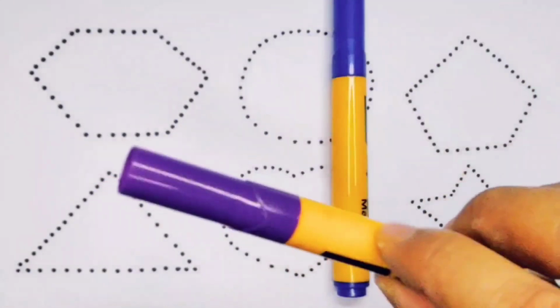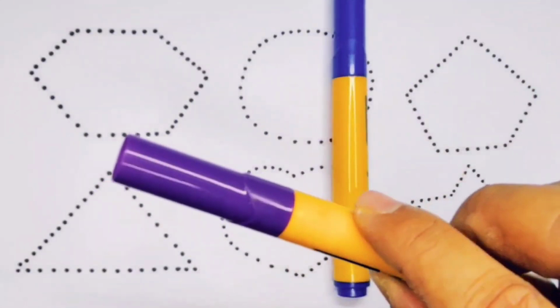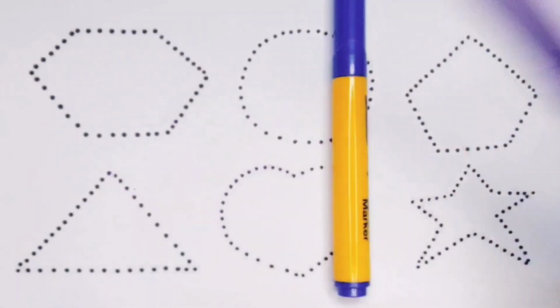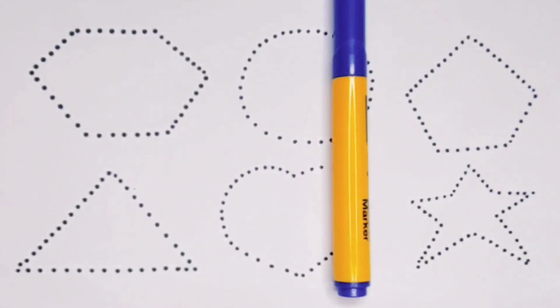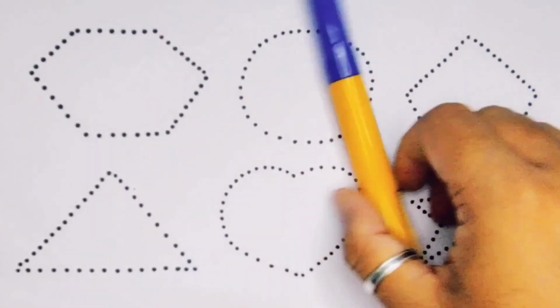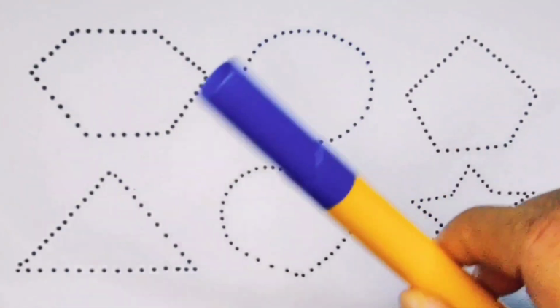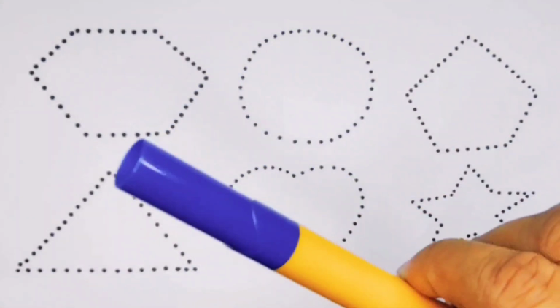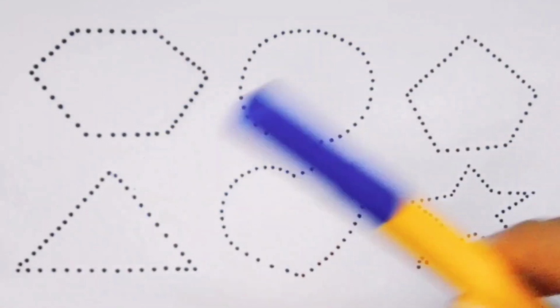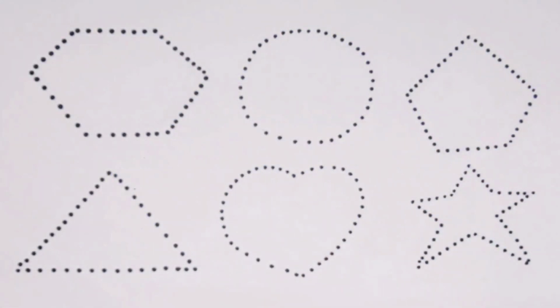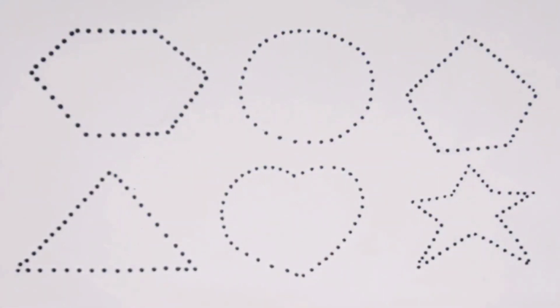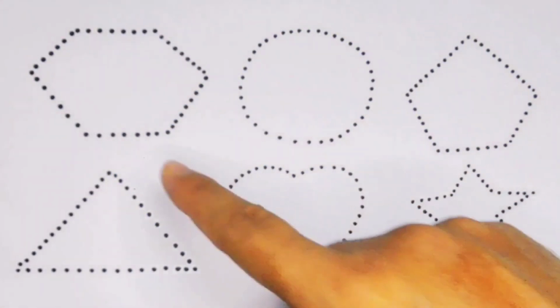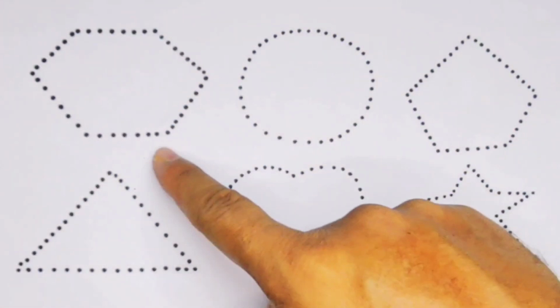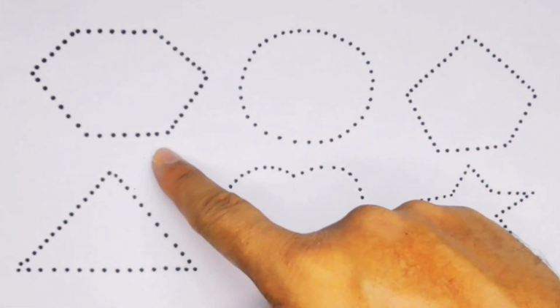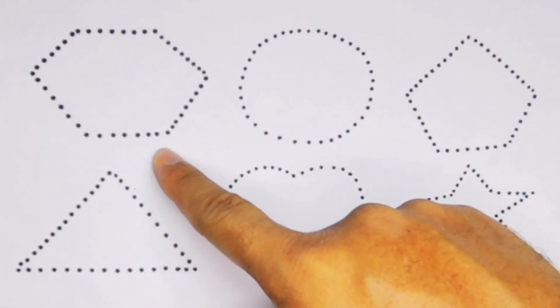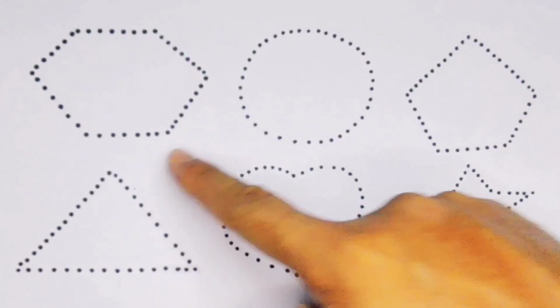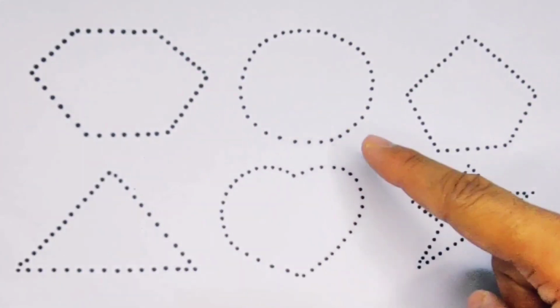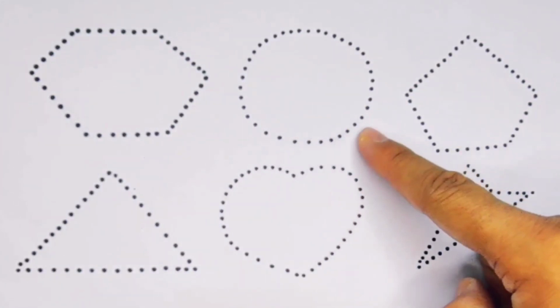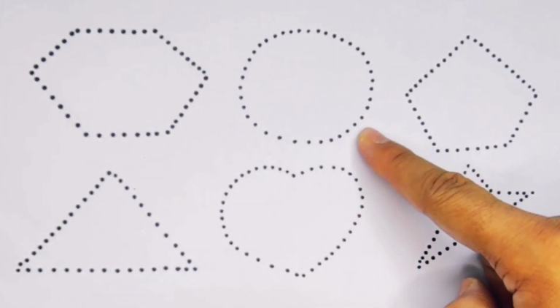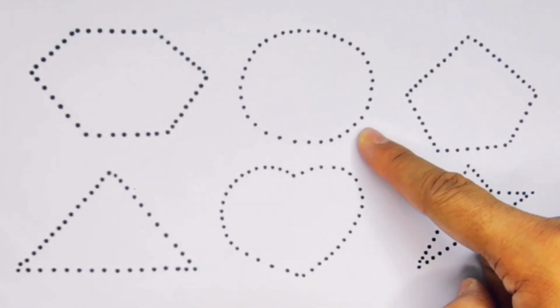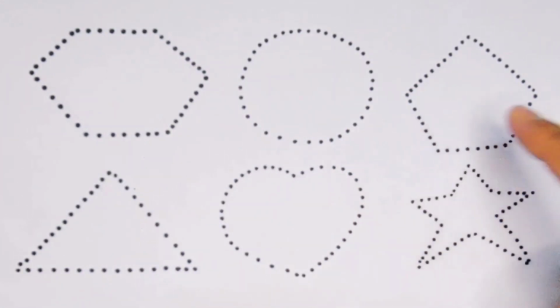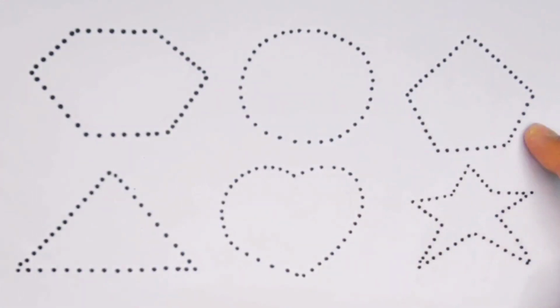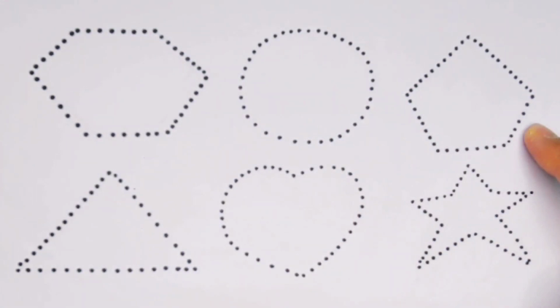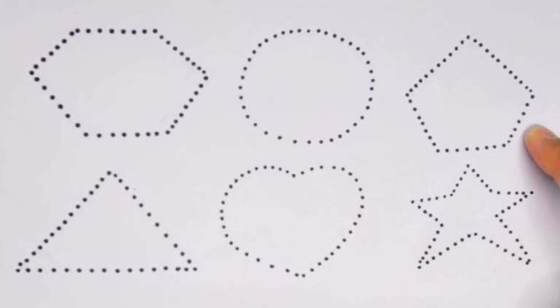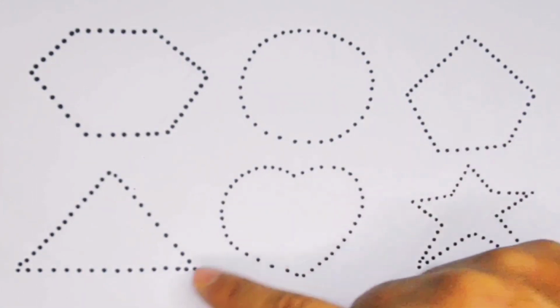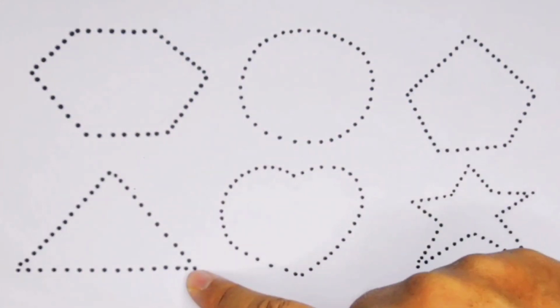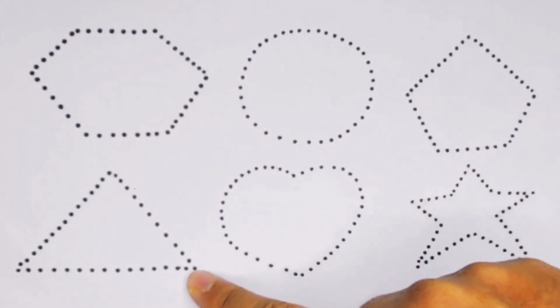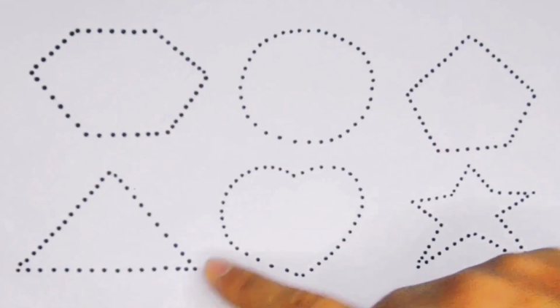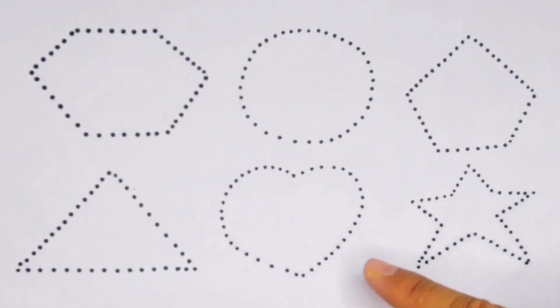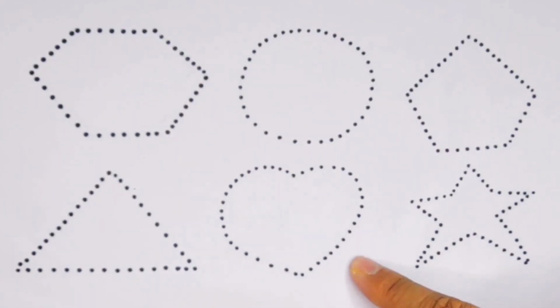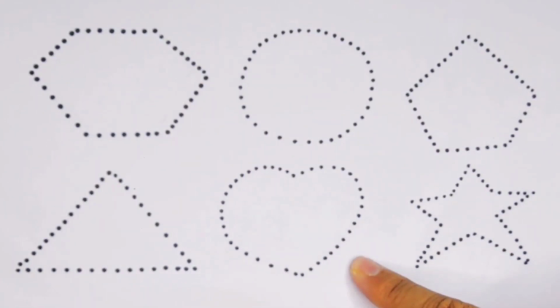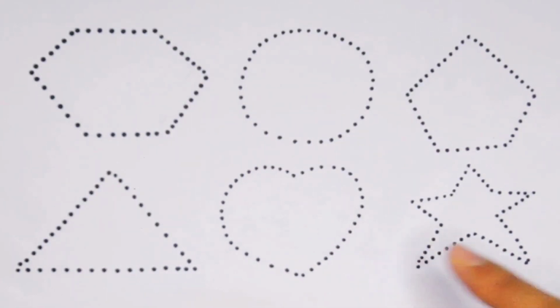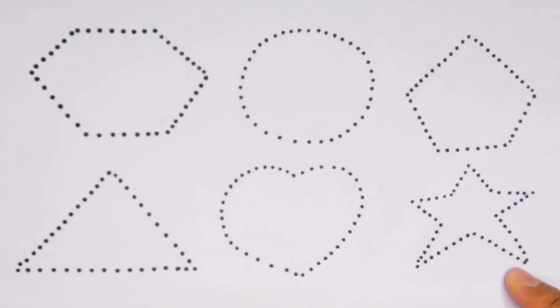Purple color and blue color. Now this is hexagon, circle, pentagon, triangle, heart and star.